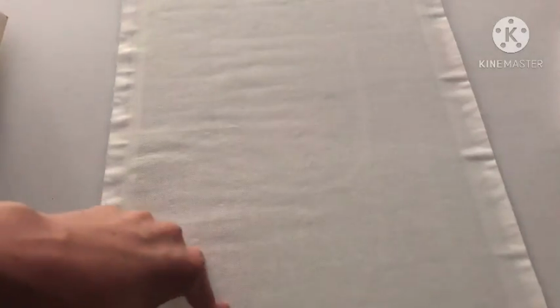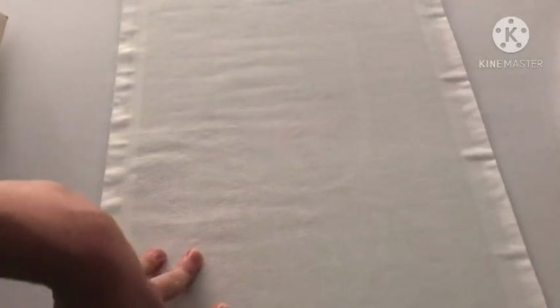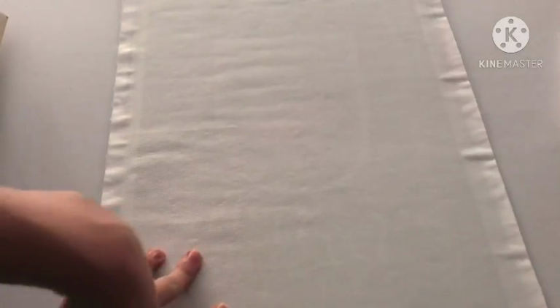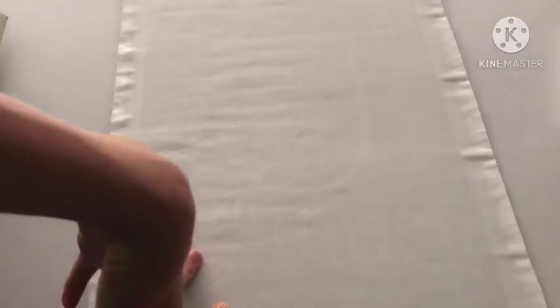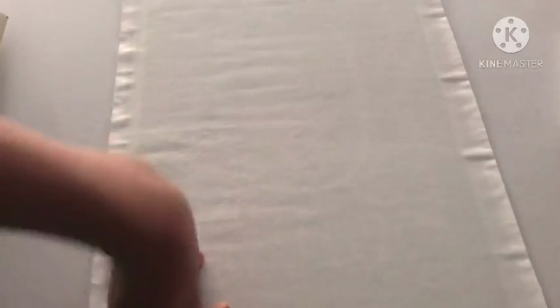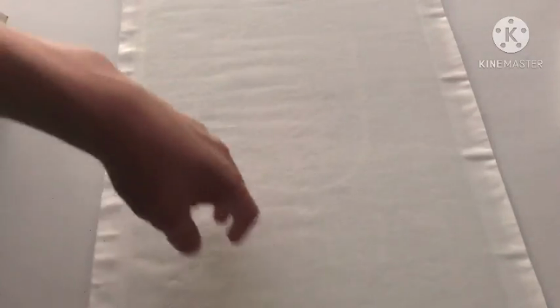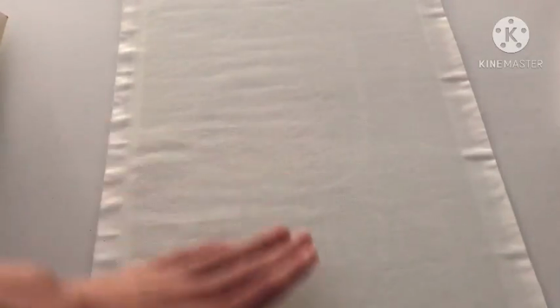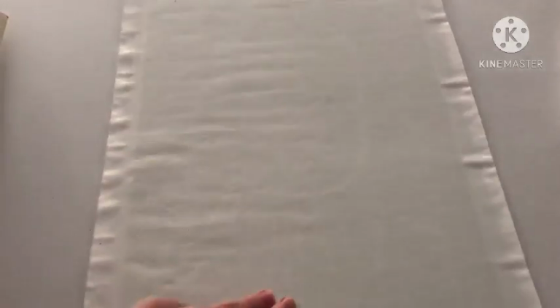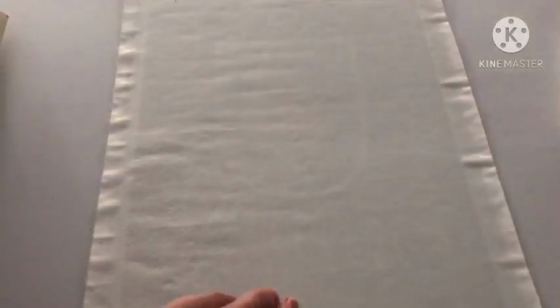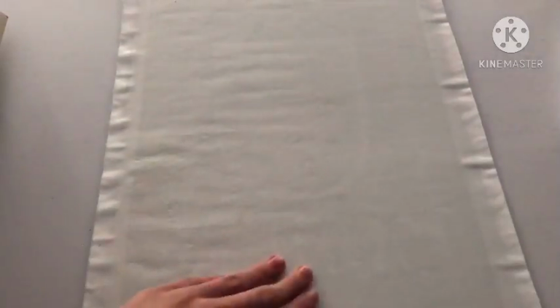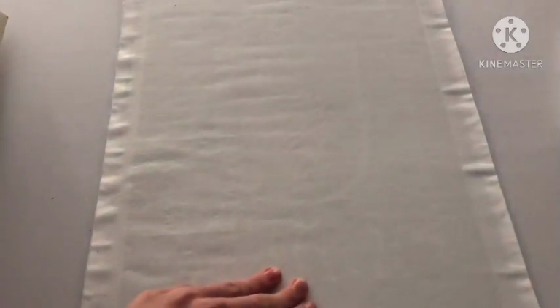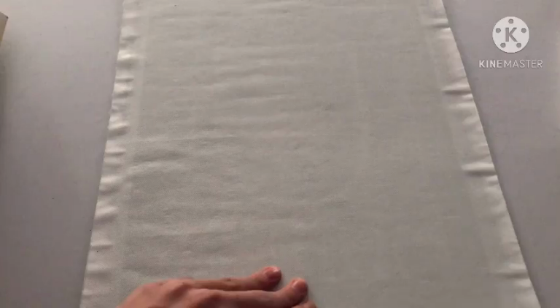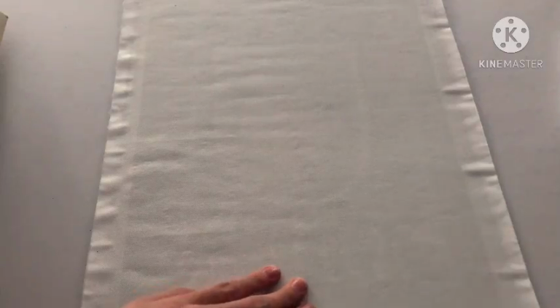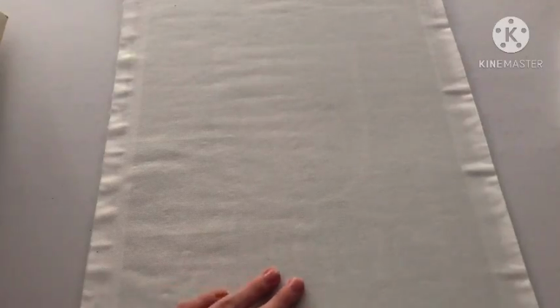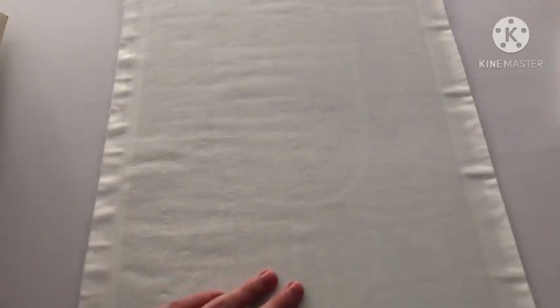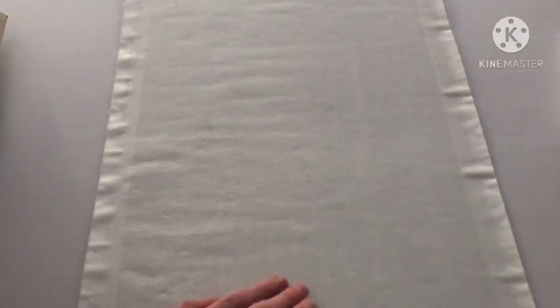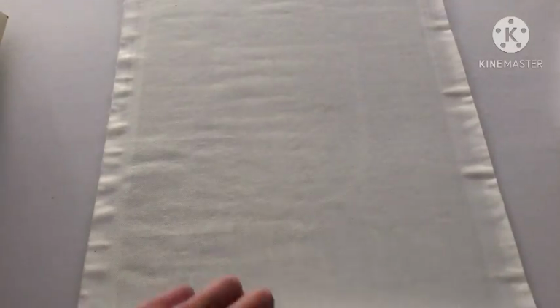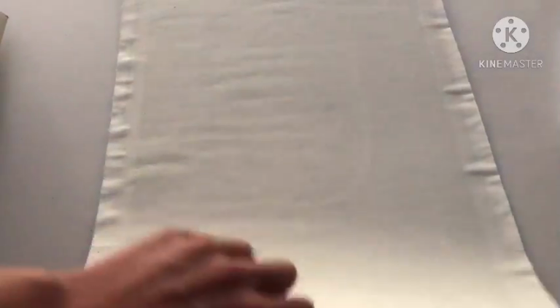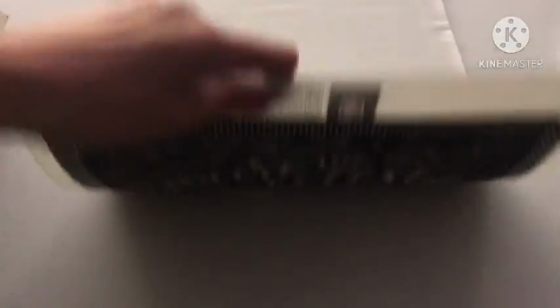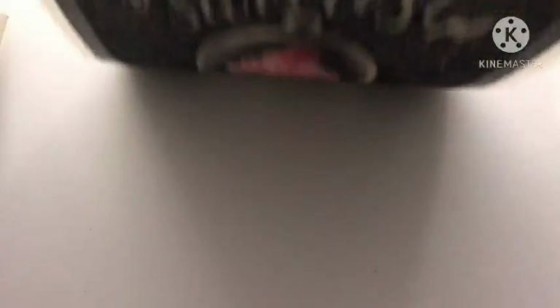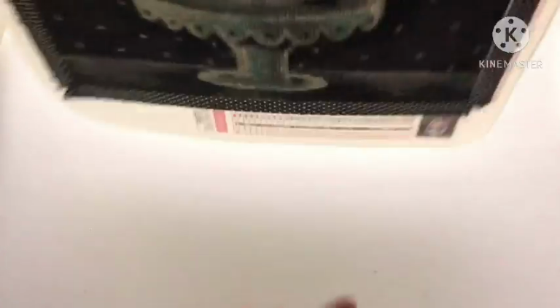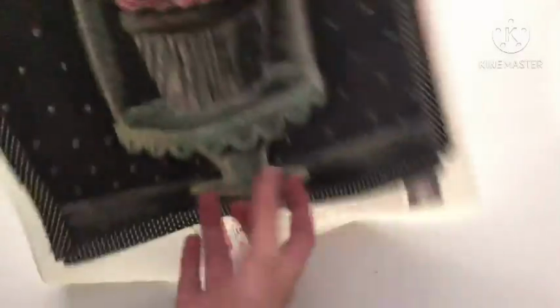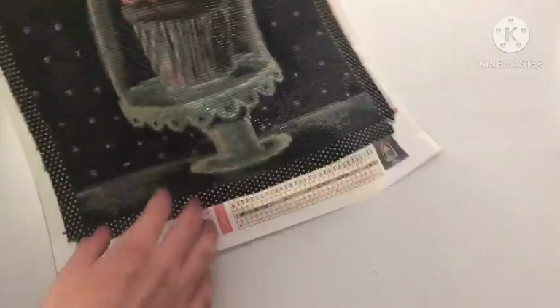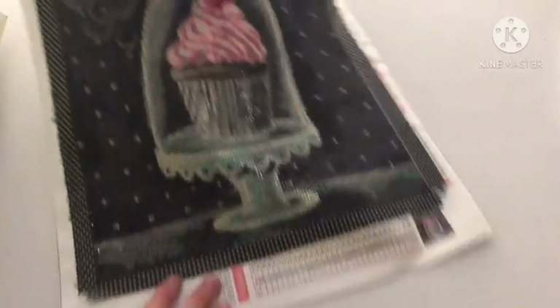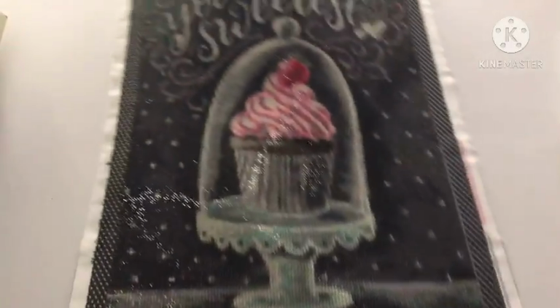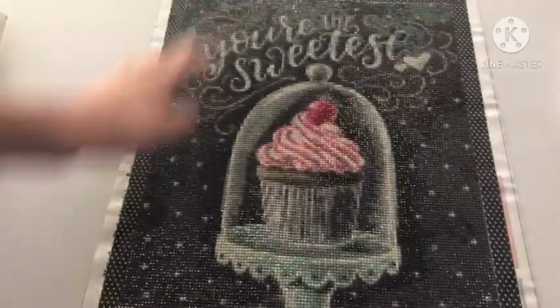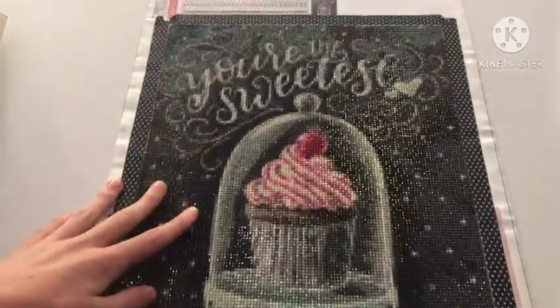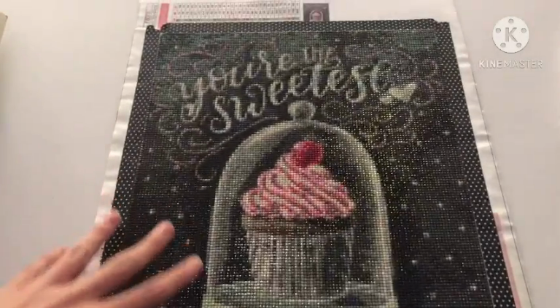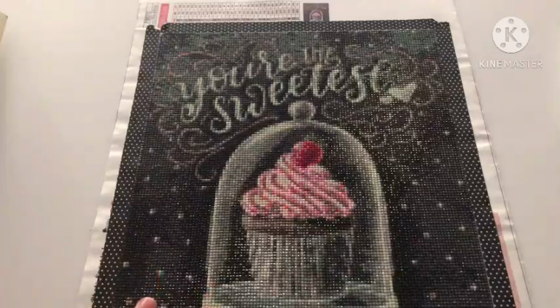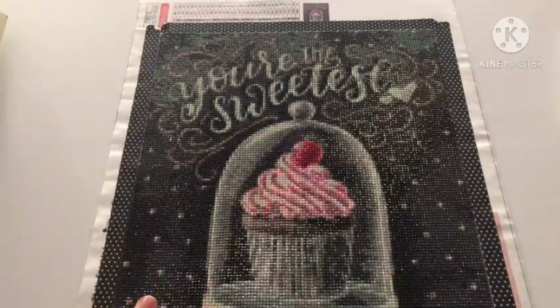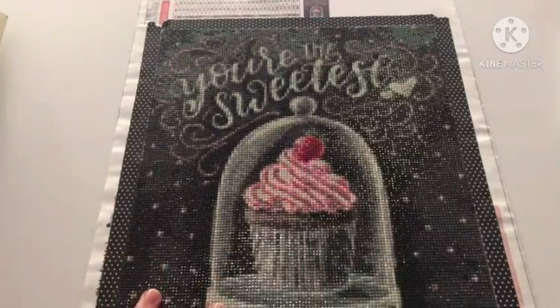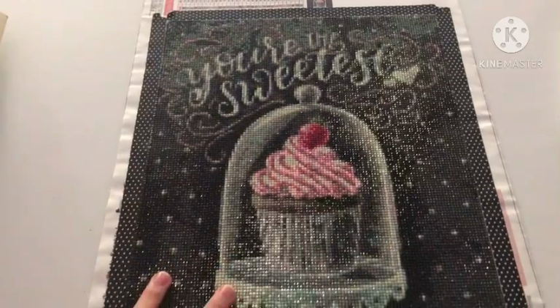Without further ado, I'm going to flip it over. Here it is. It is called You're the Sweetest.